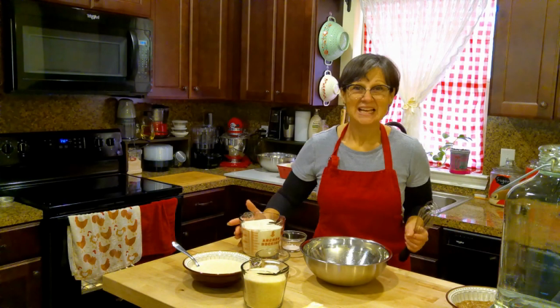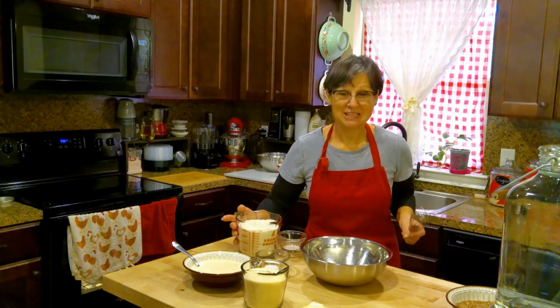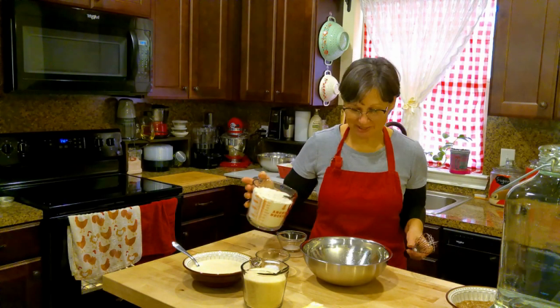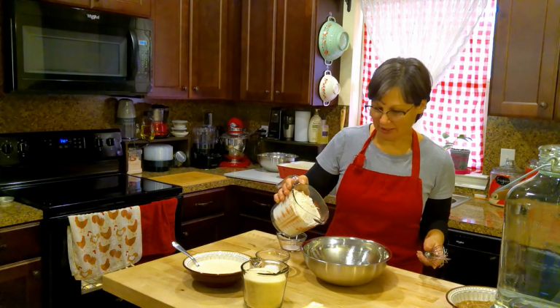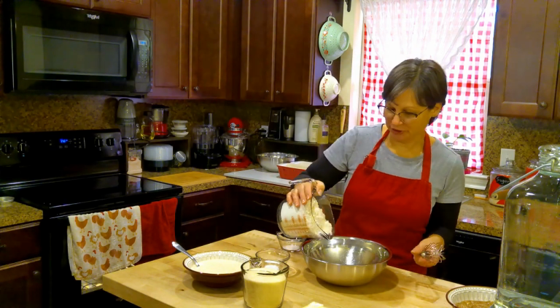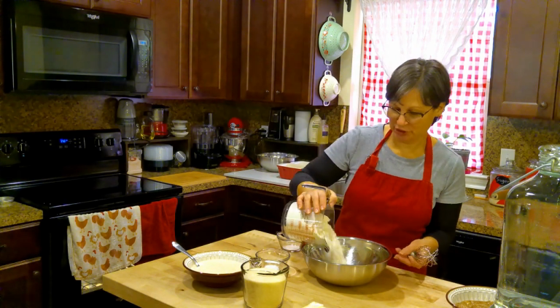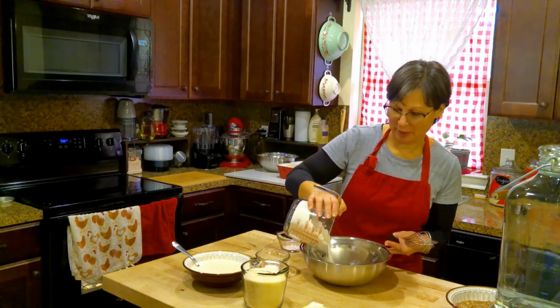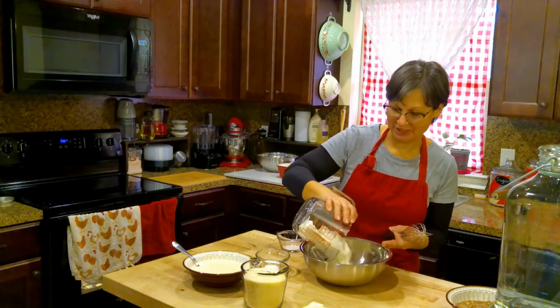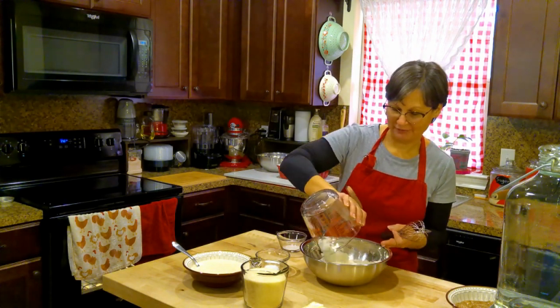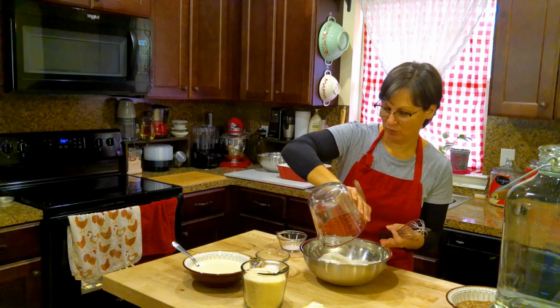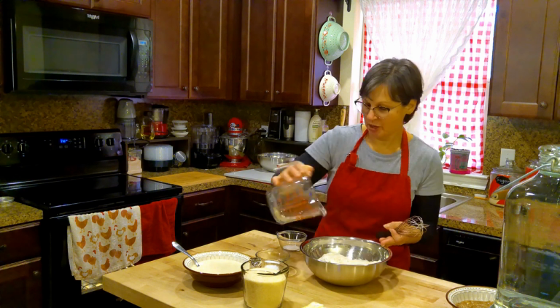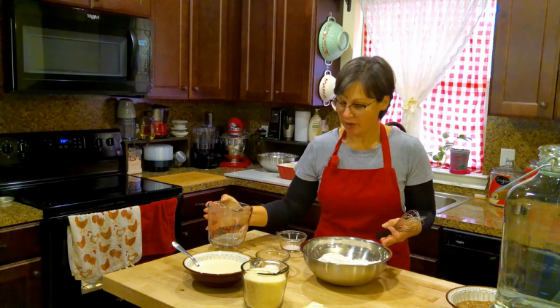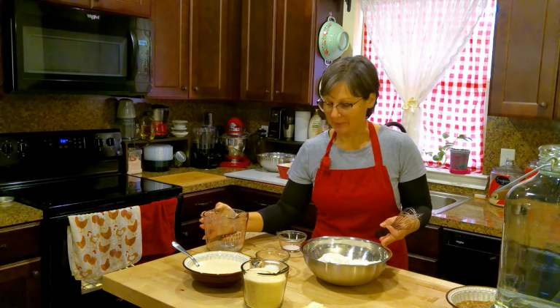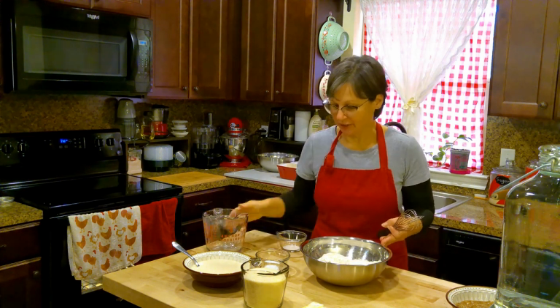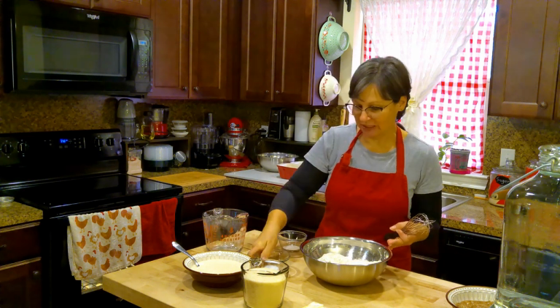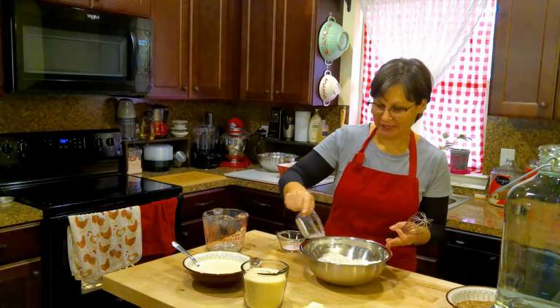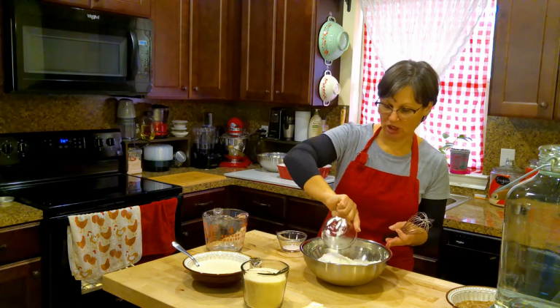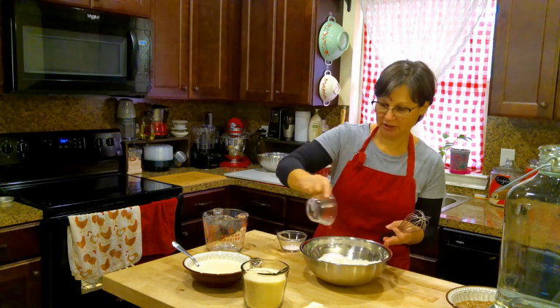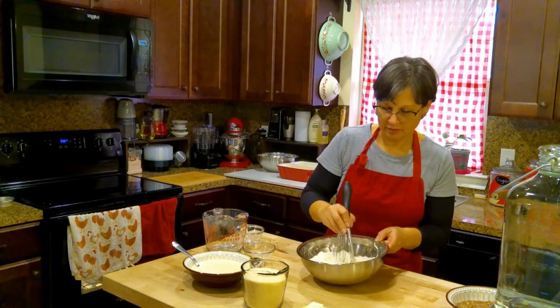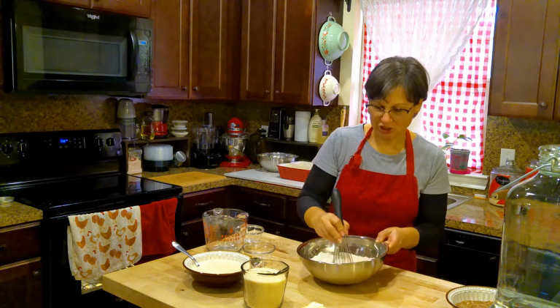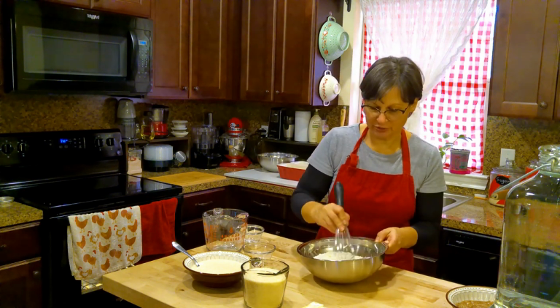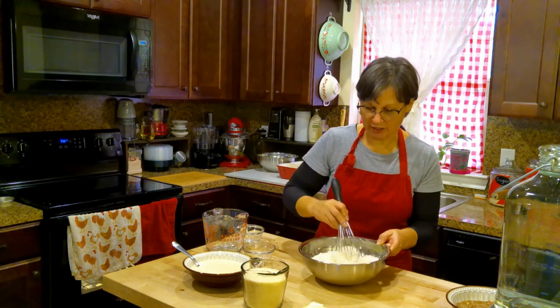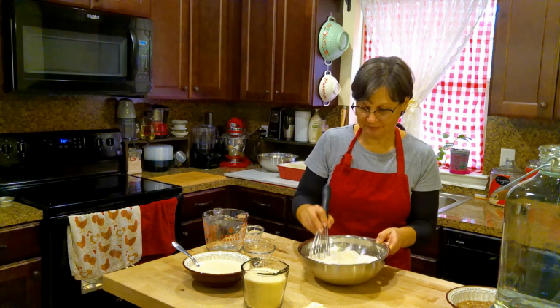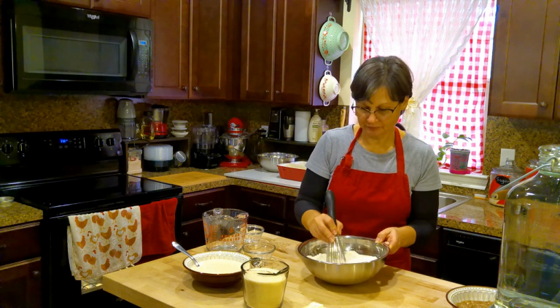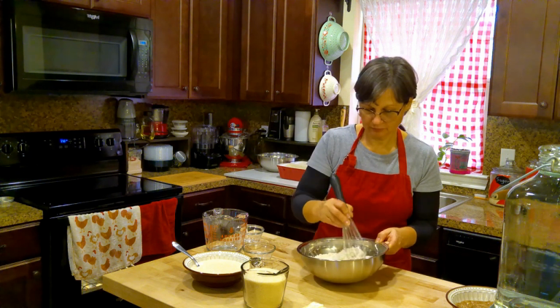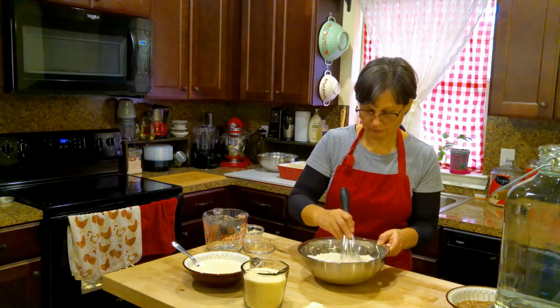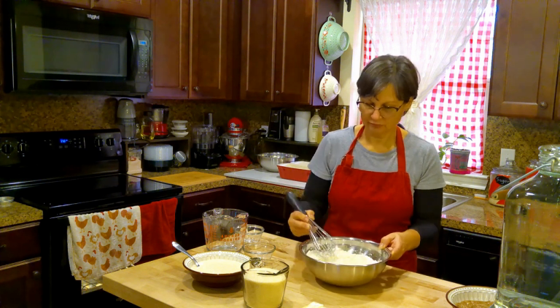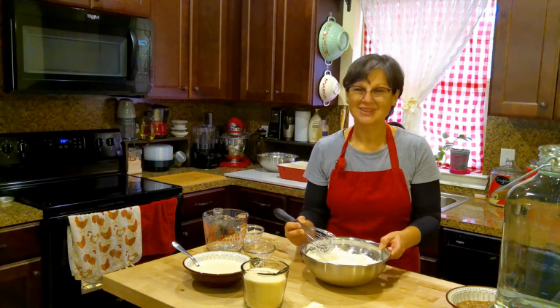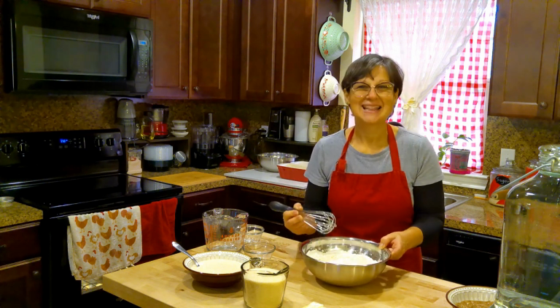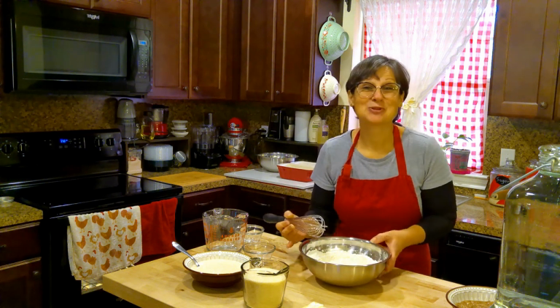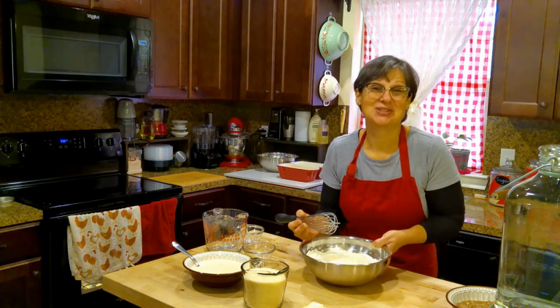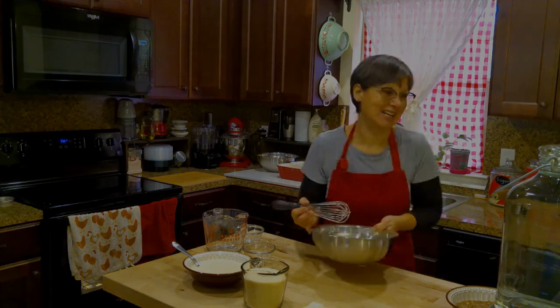In a medium sized bowl, I'm going to start by mixing my flour with my baking soda and my salt. Blend all of those well and then I'm going to set this to the side.